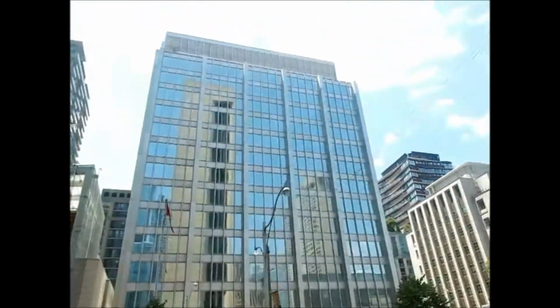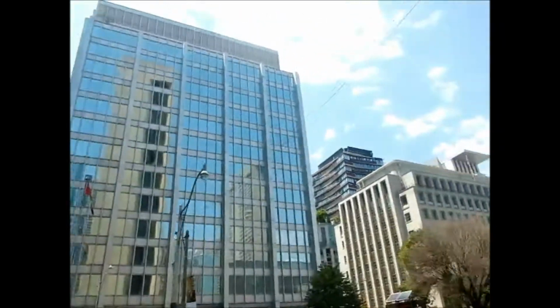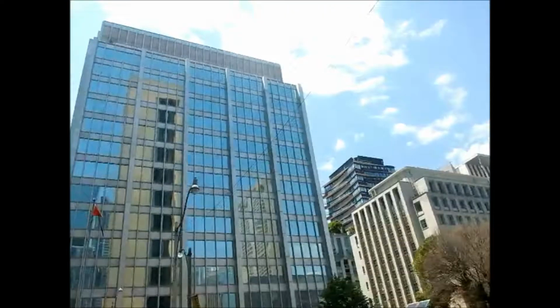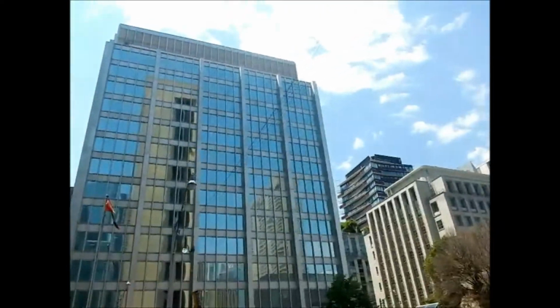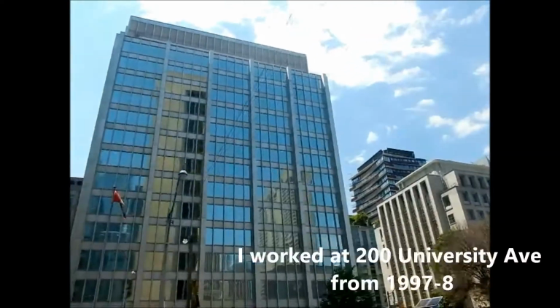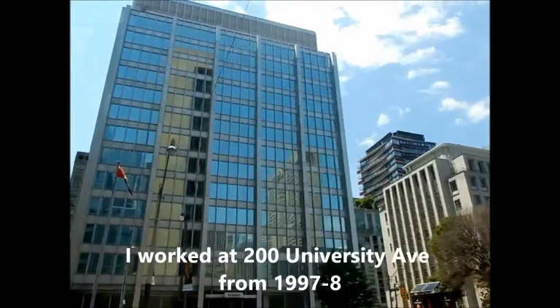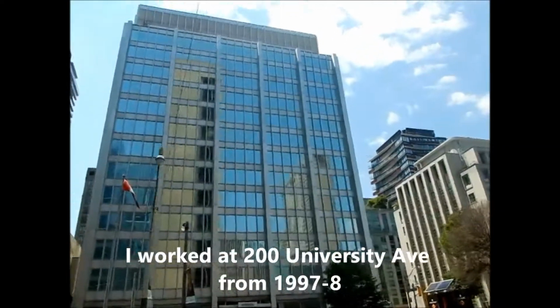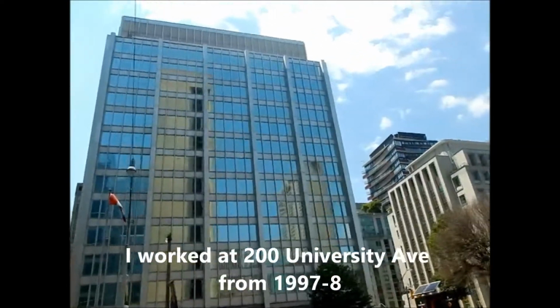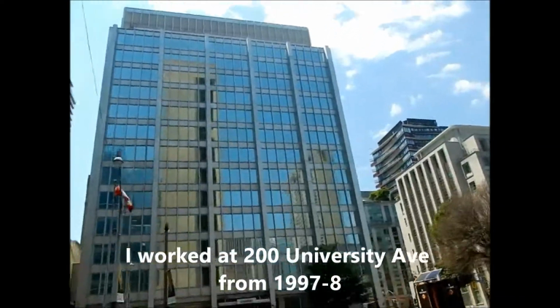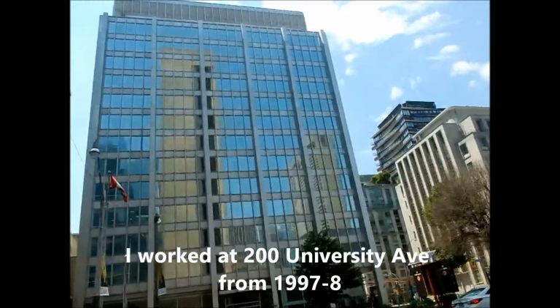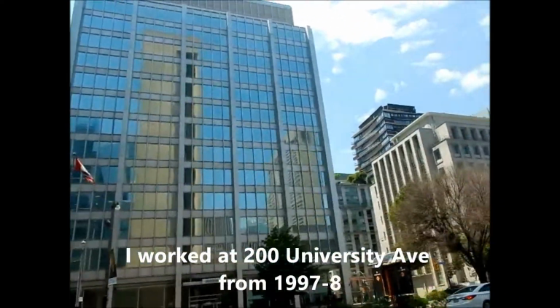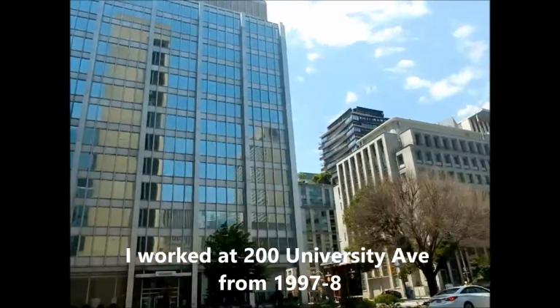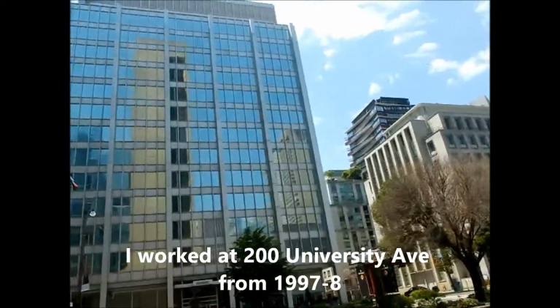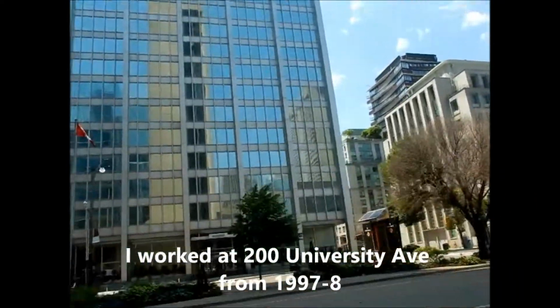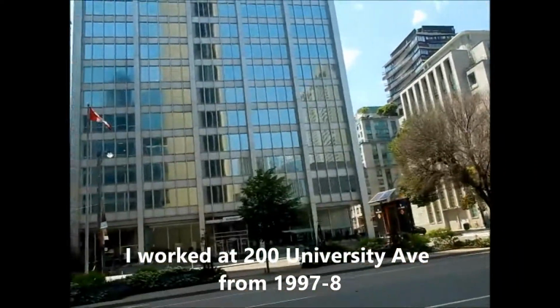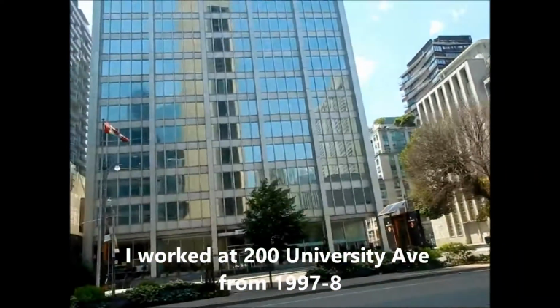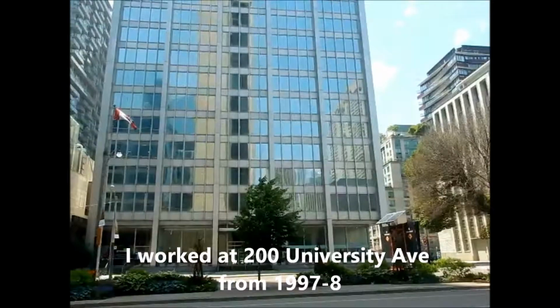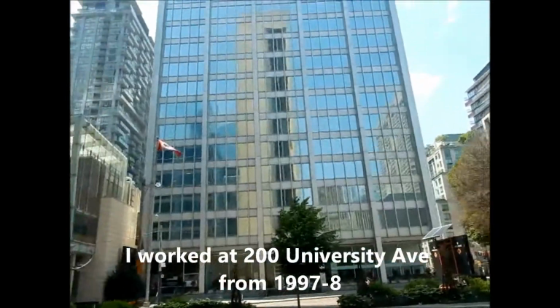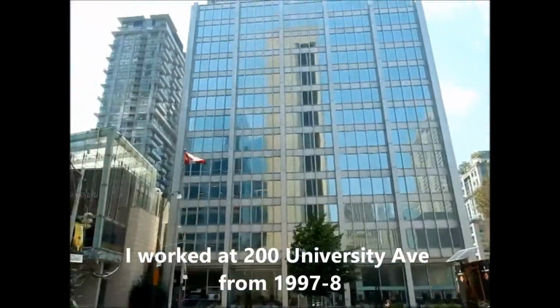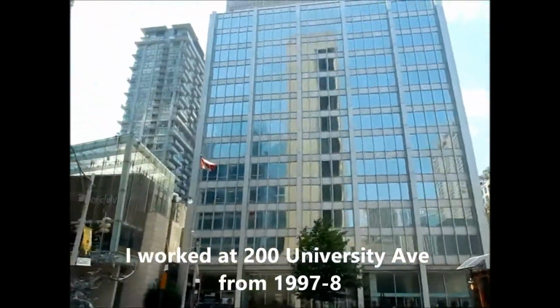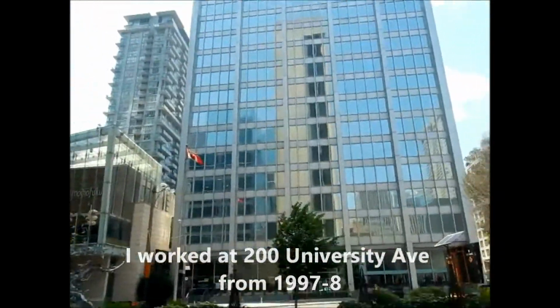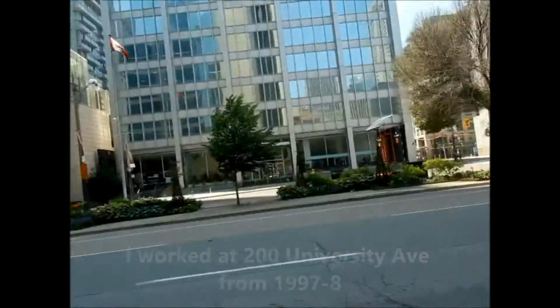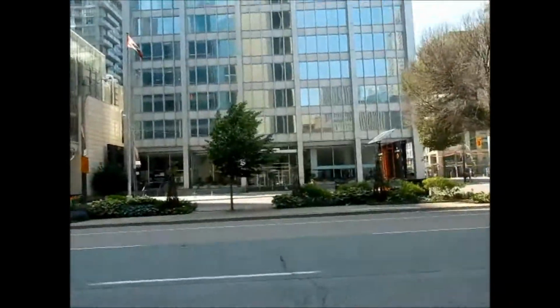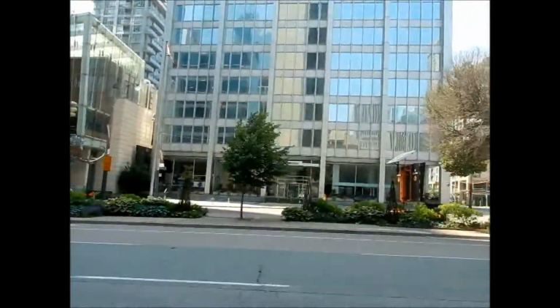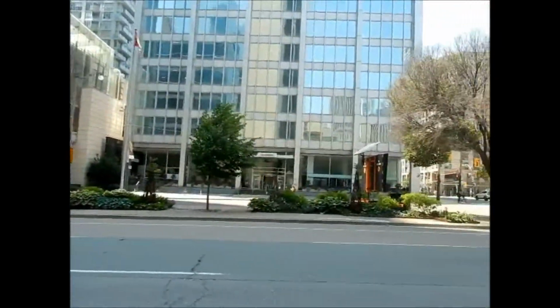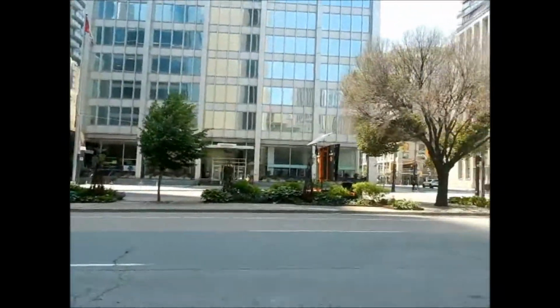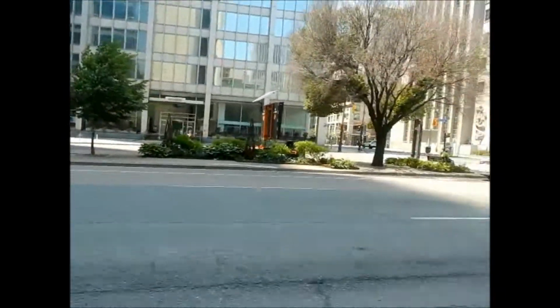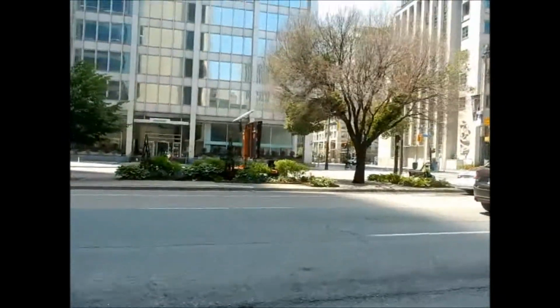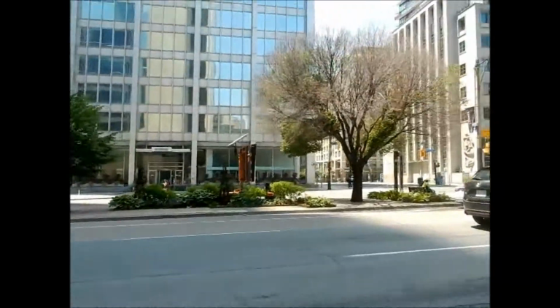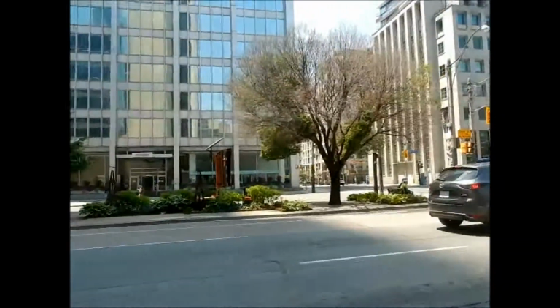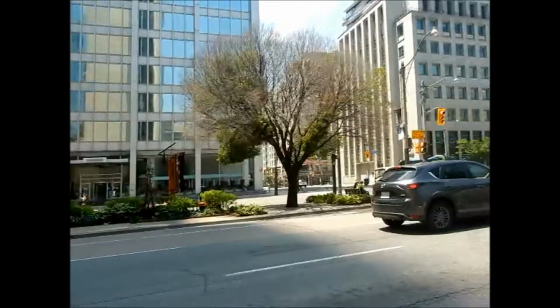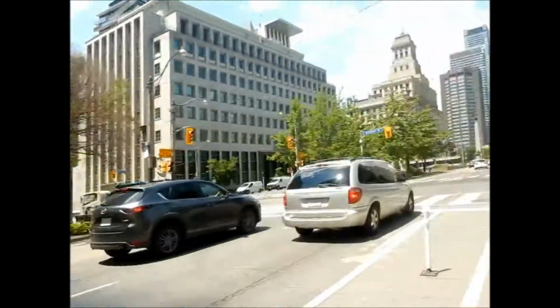200 University — I worked here I believe in 1997 for about a year. There was a big drama and I quit, and I sat on those steps at the front after I quit because I gave them the middle finger.